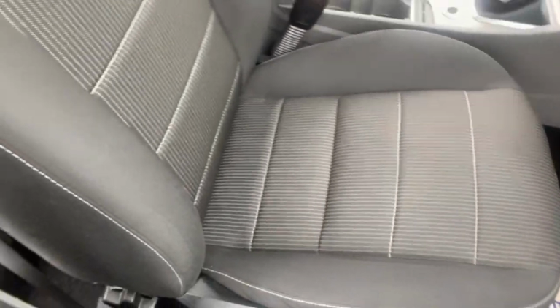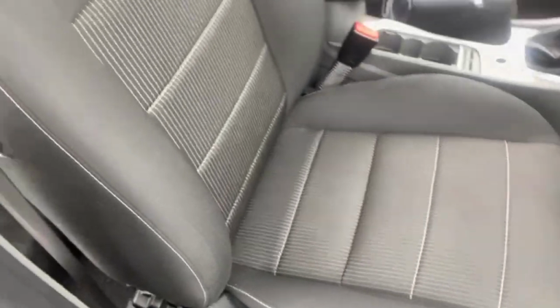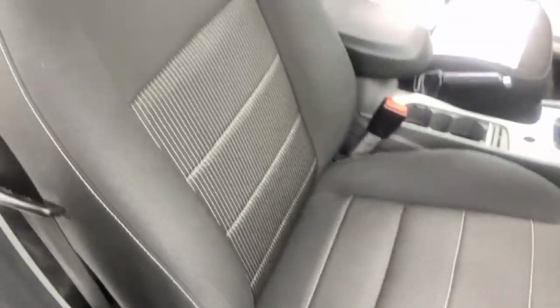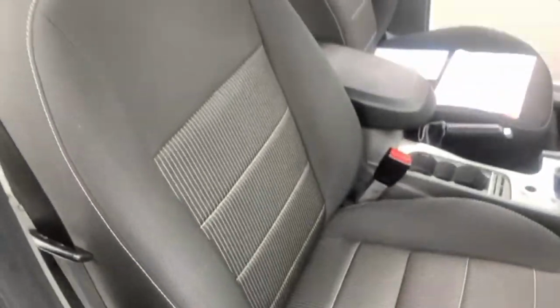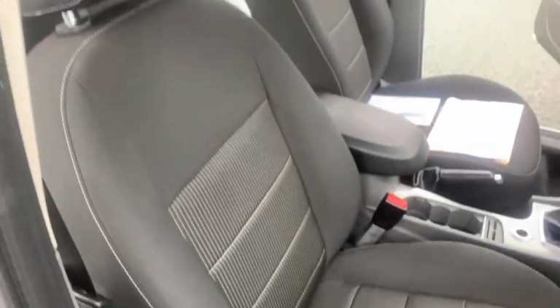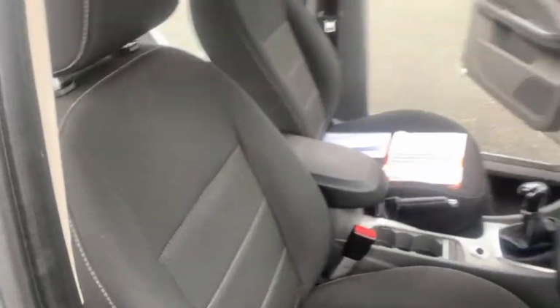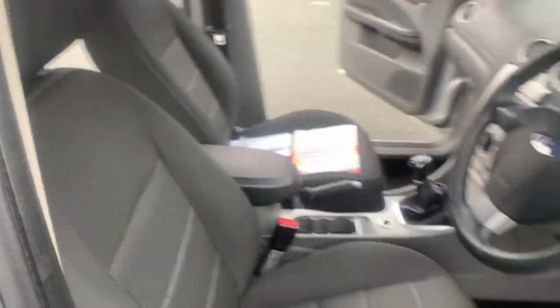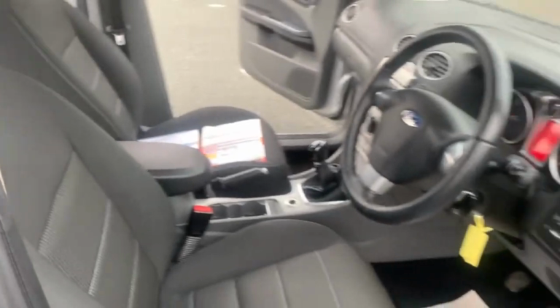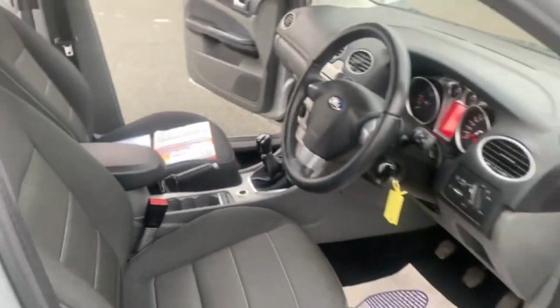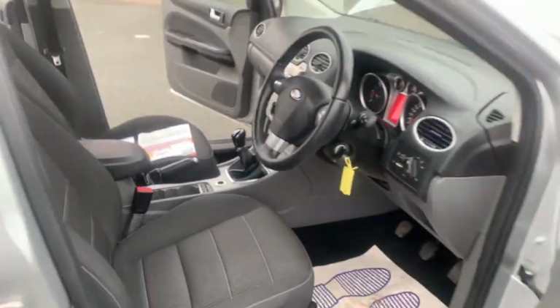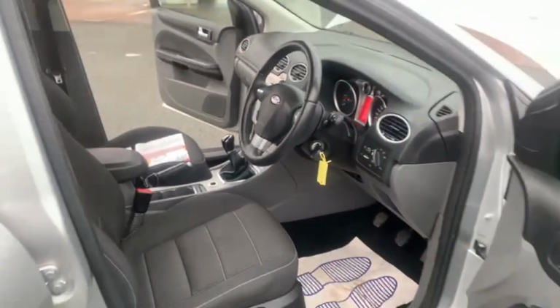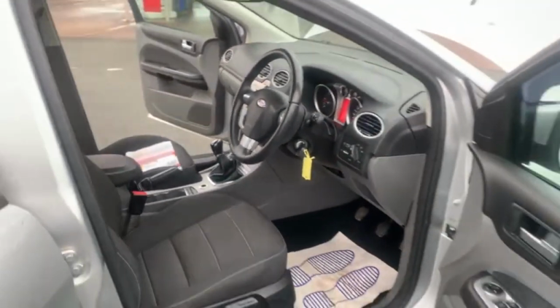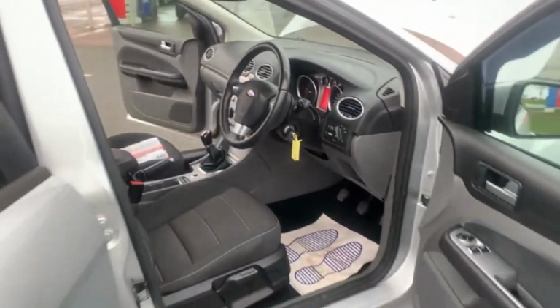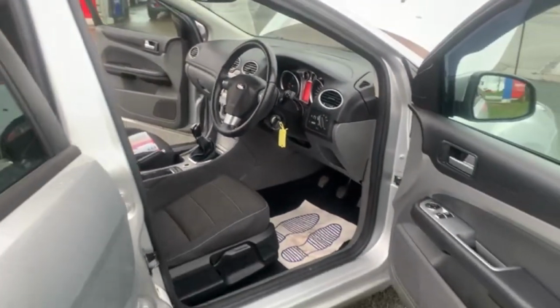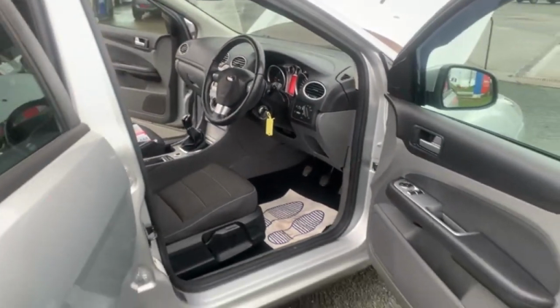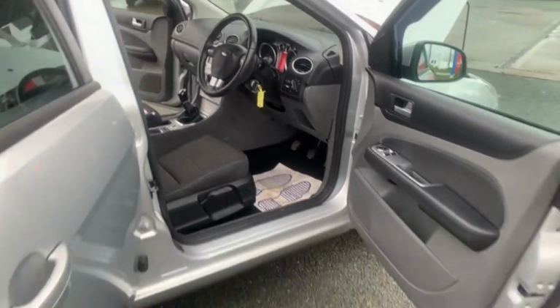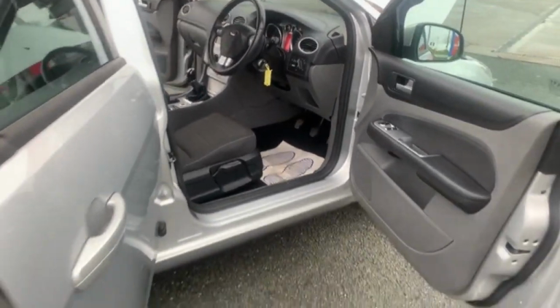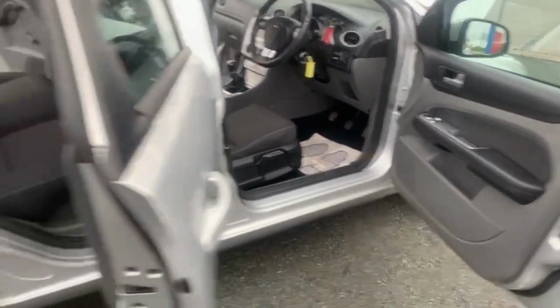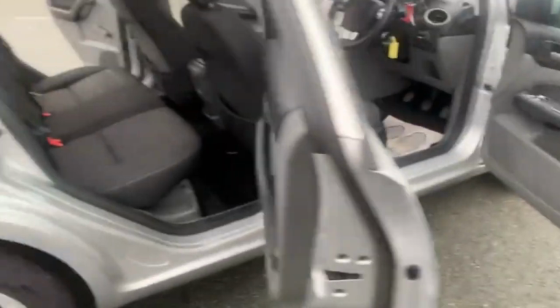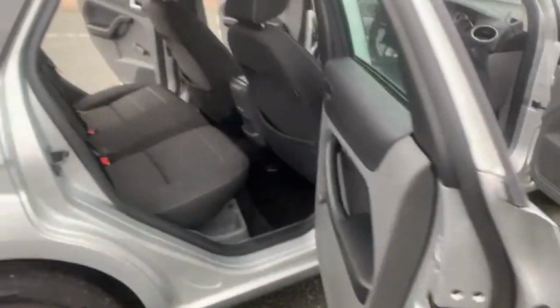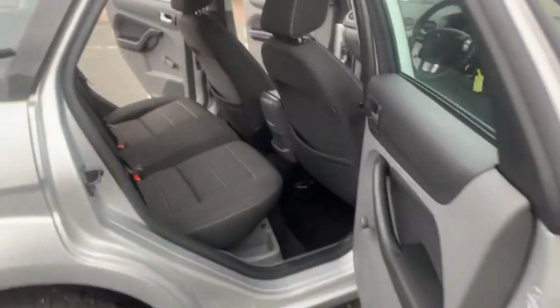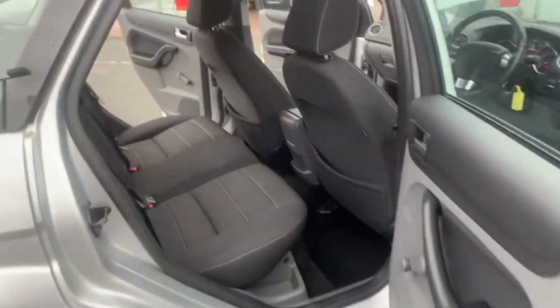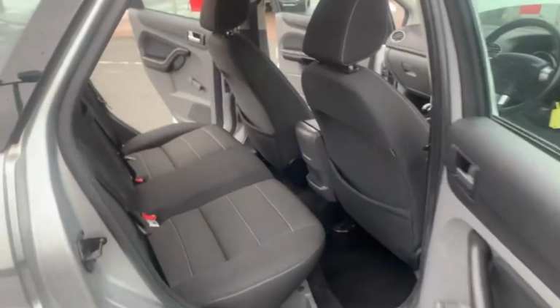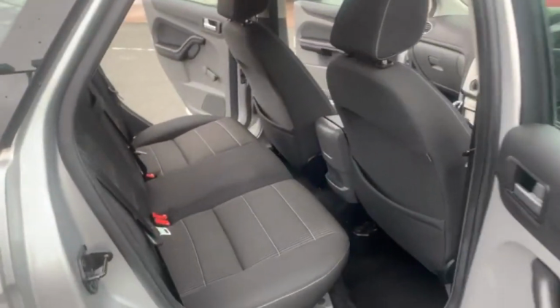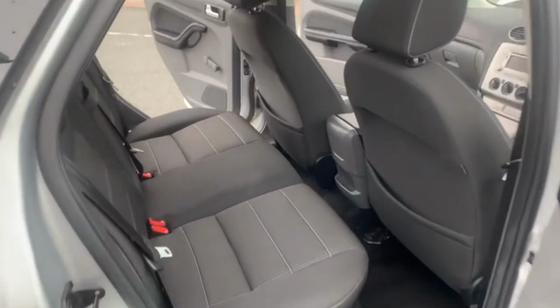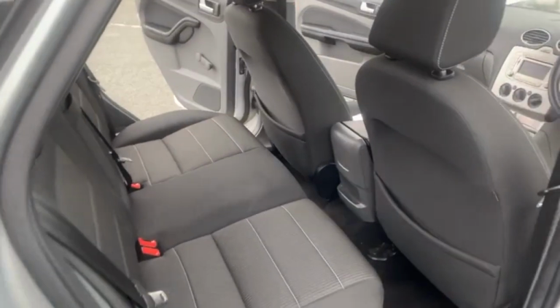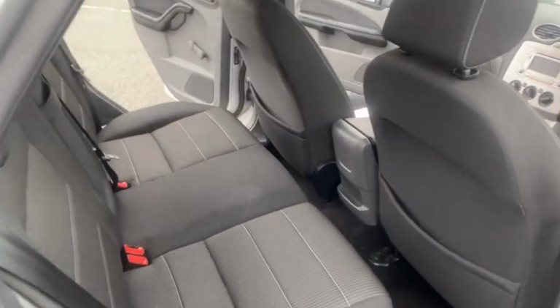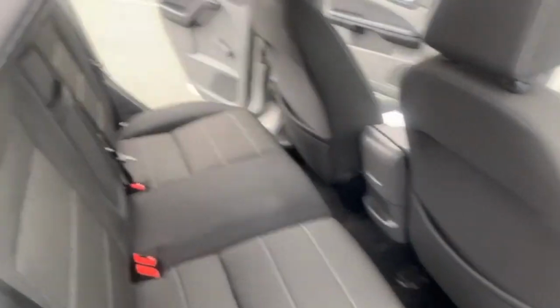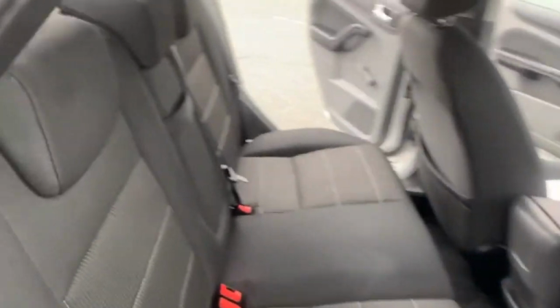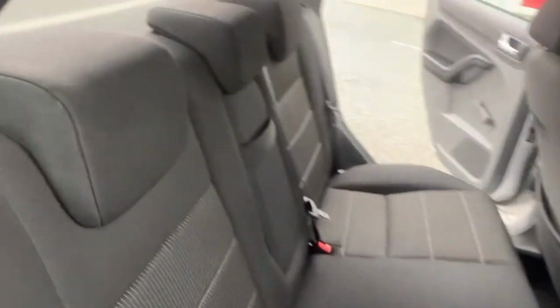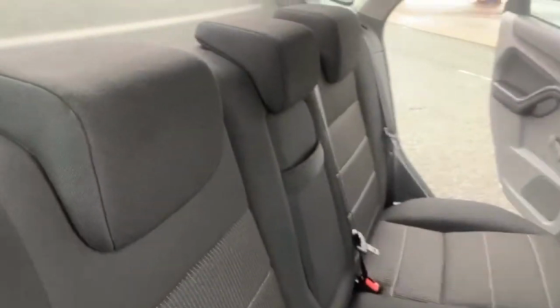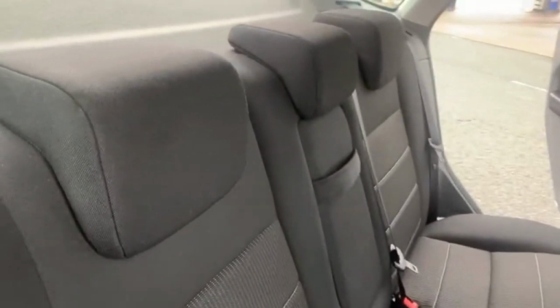There are no rips, tears or marks on any of the seats inside the vehicle. However, if there is, we do have a guy that comes around and sorts all that out for us.